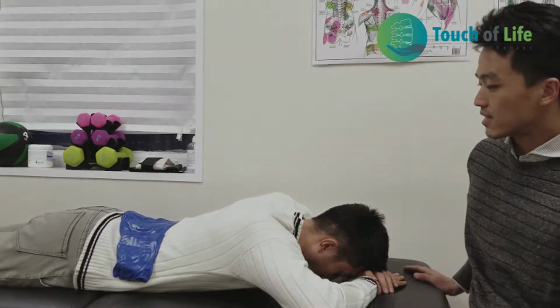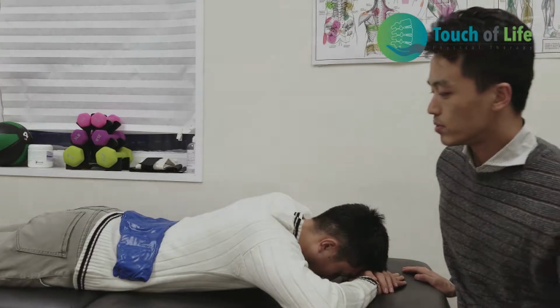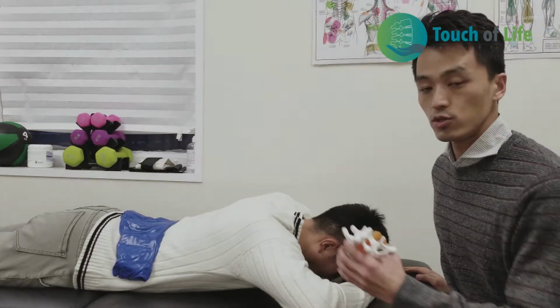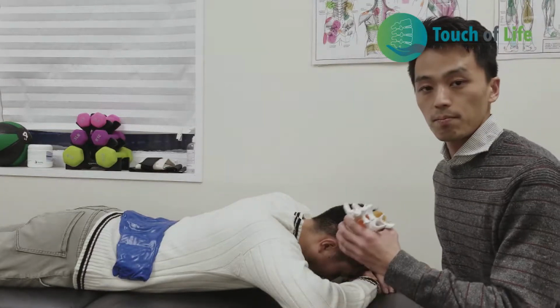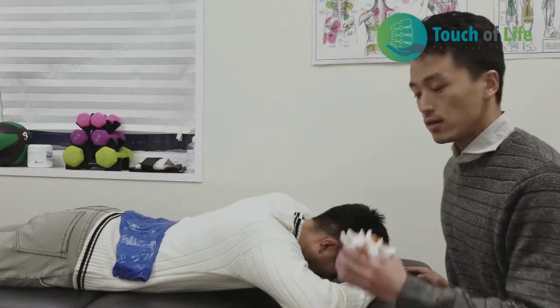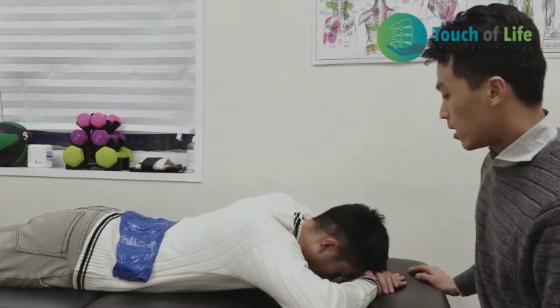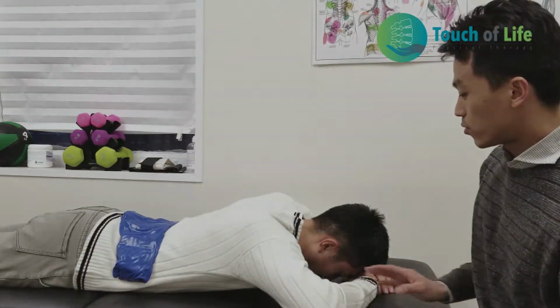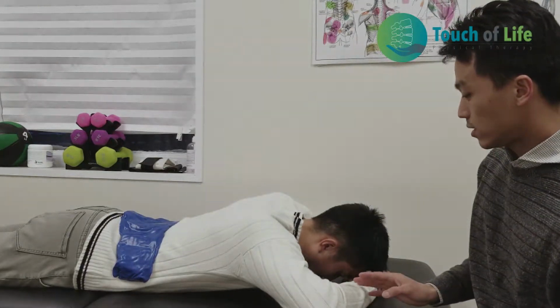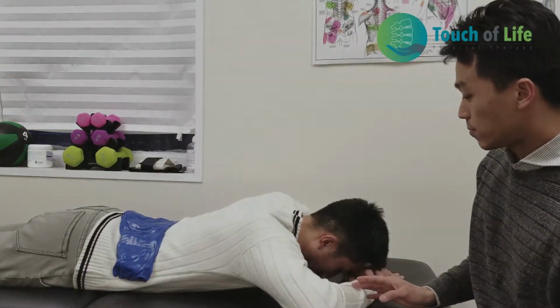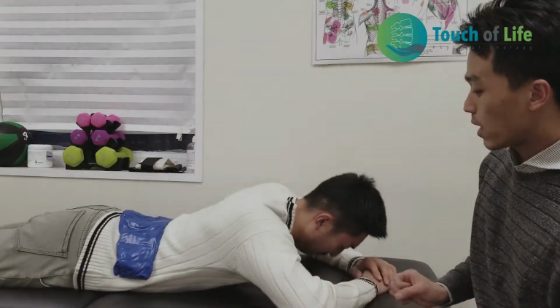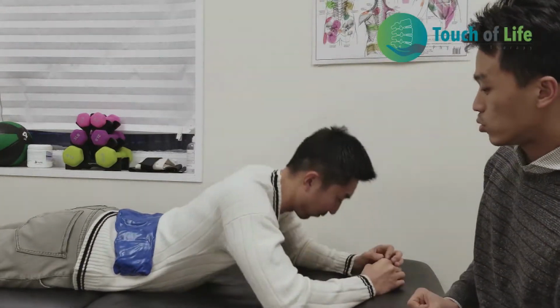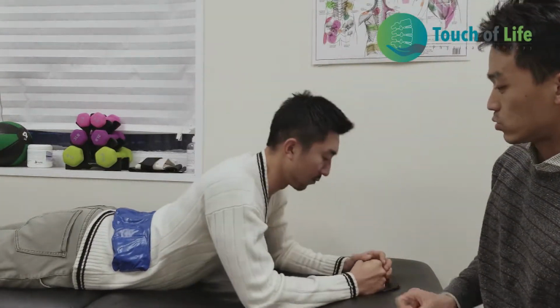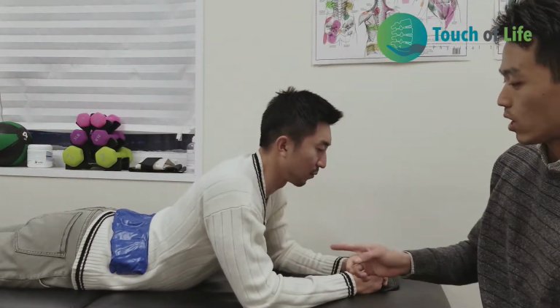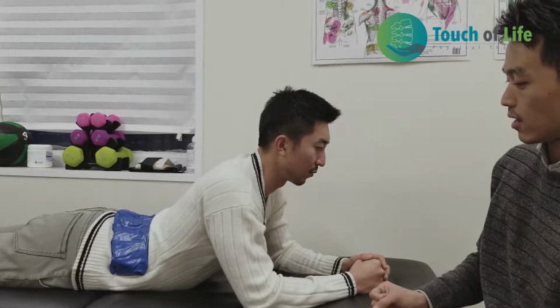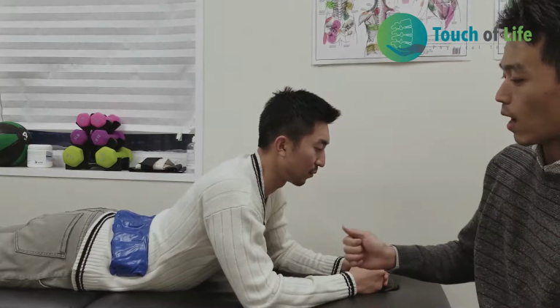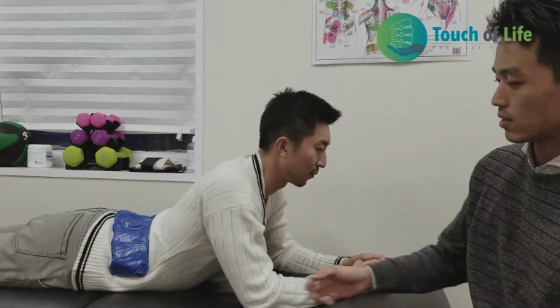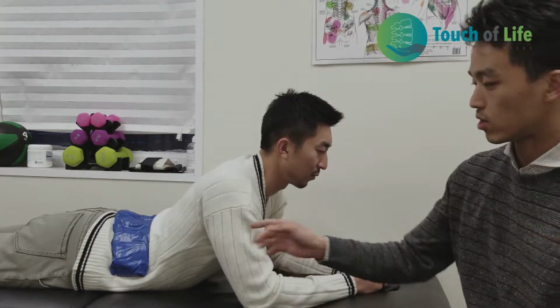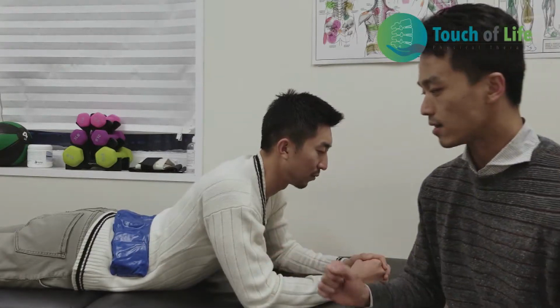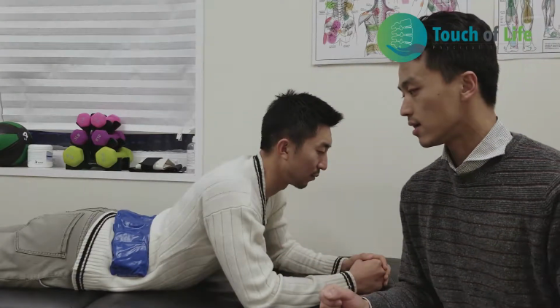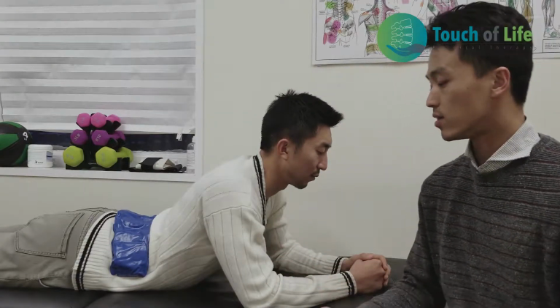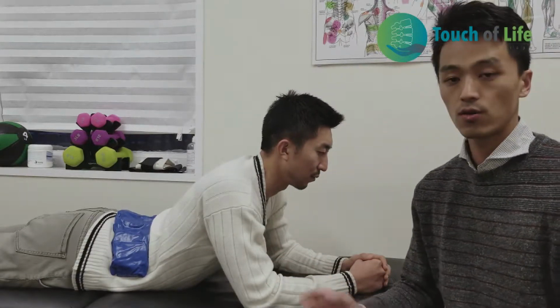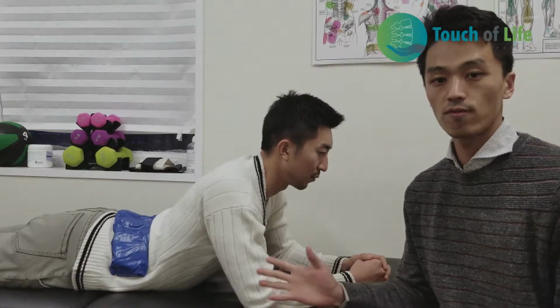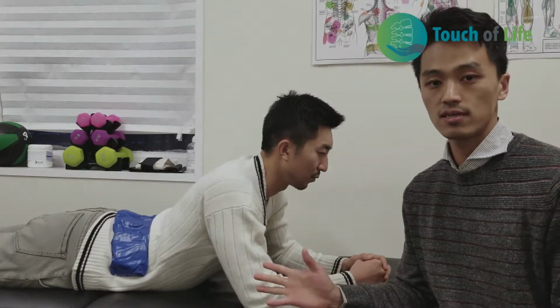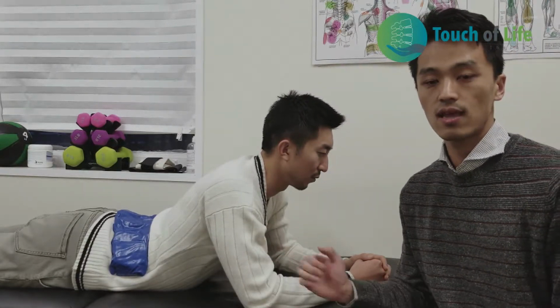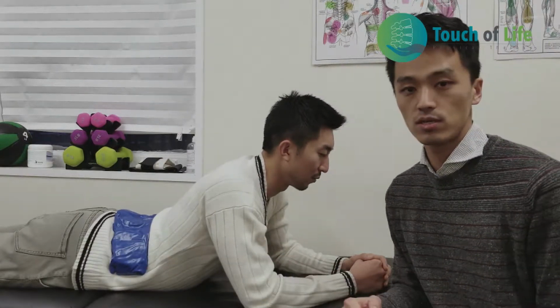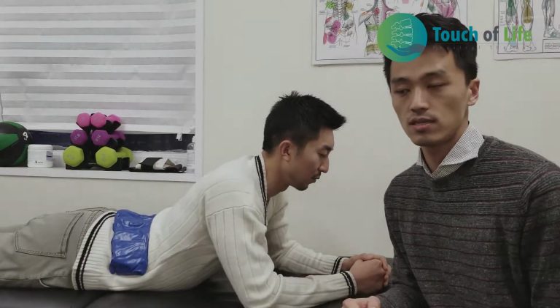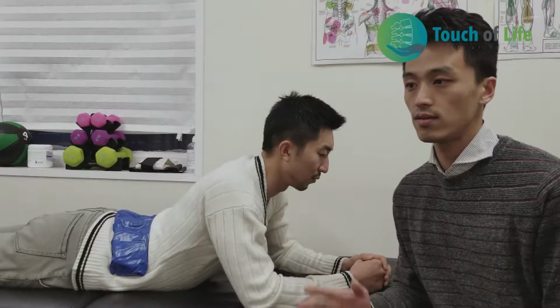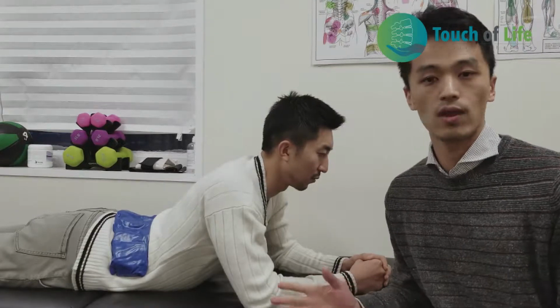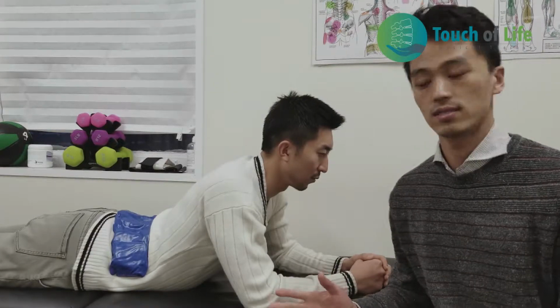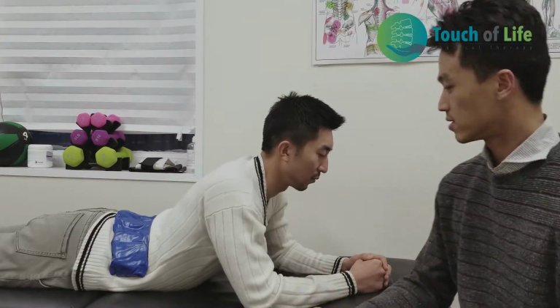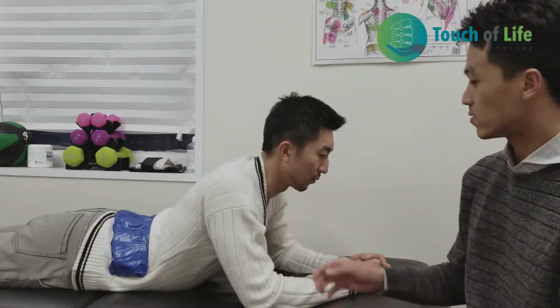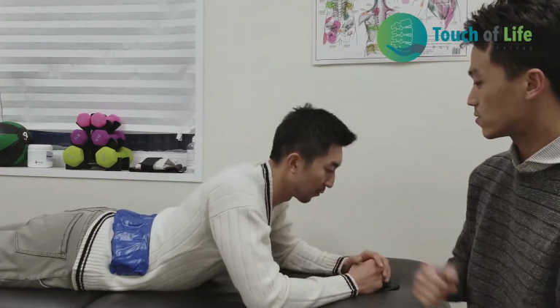The second movement, once you get better, is the prone elbow motion. You go up, blow out, and save your back. Relax there 3–5 seconds, 10 repetitions every 2–3 hours.